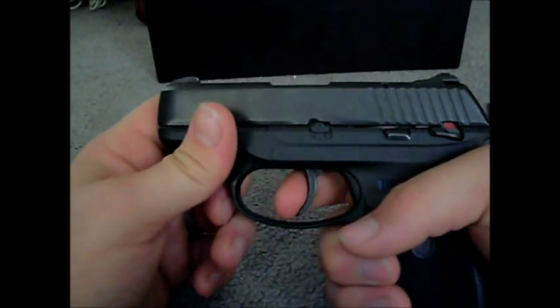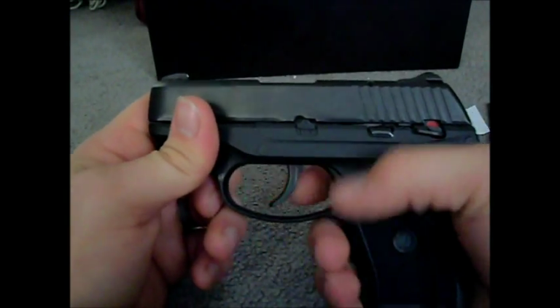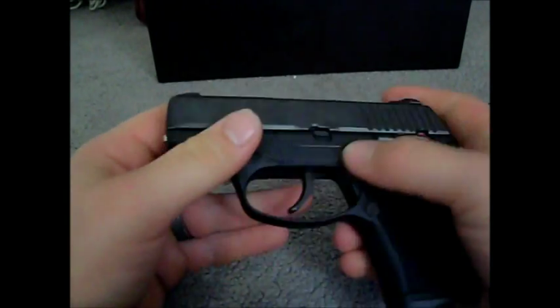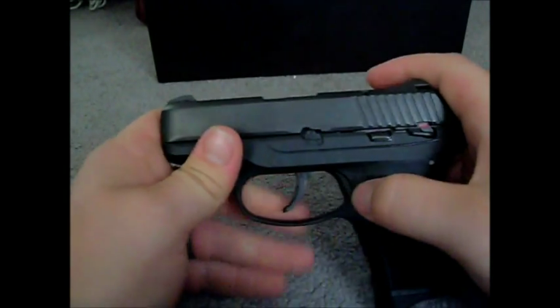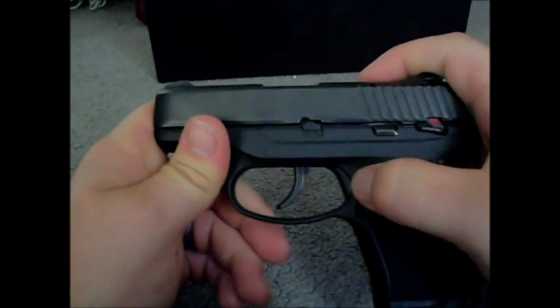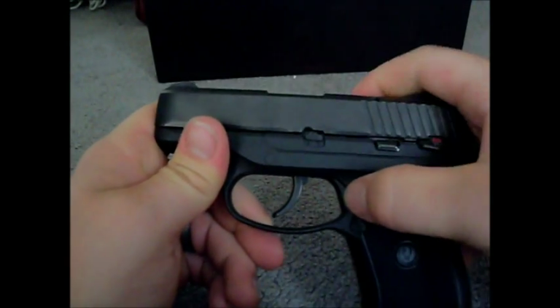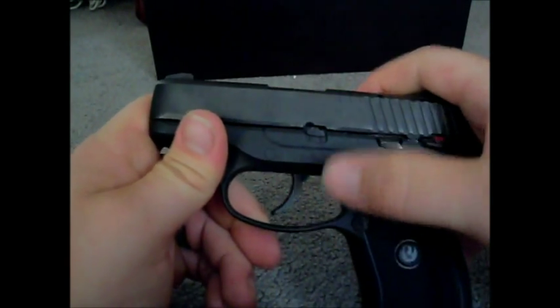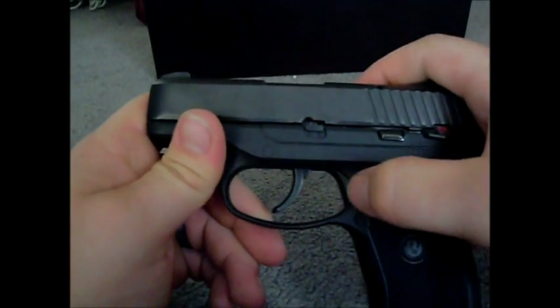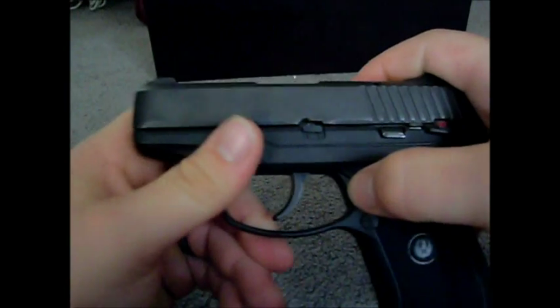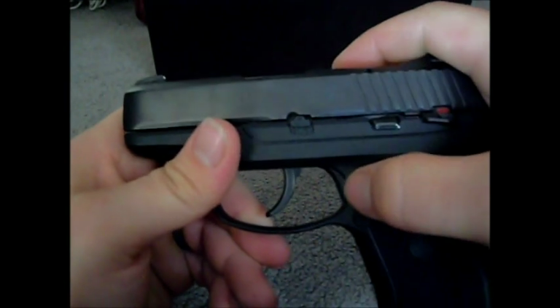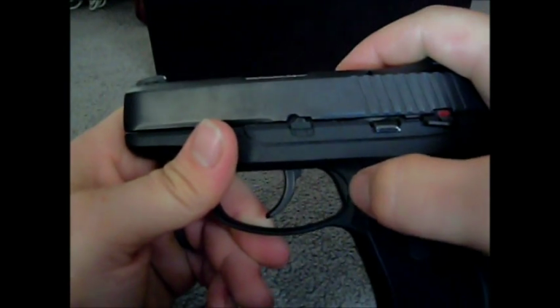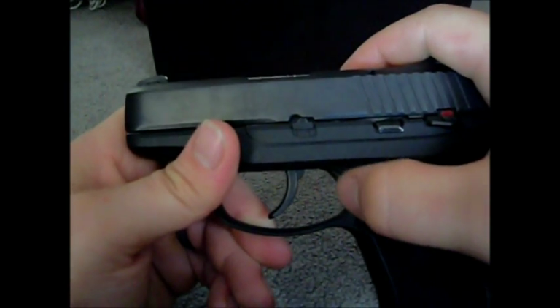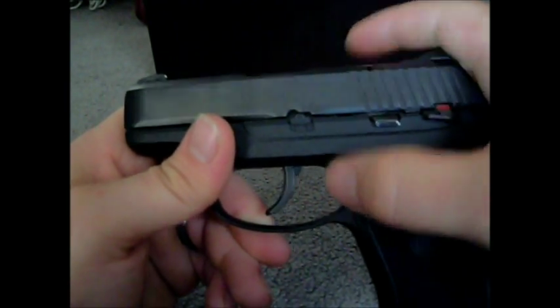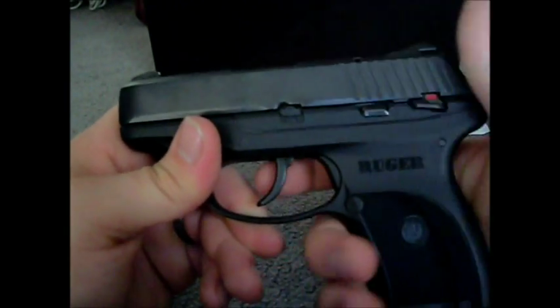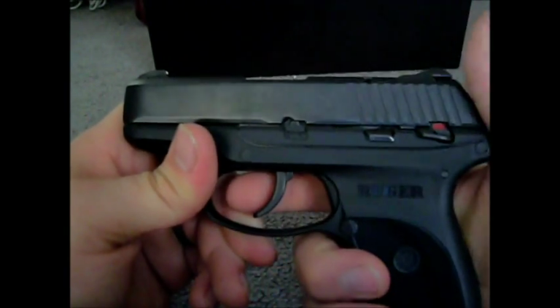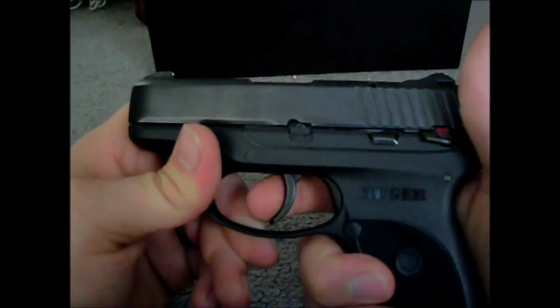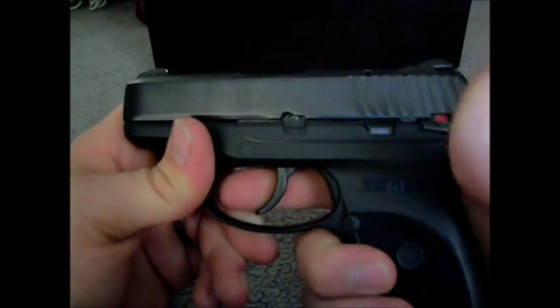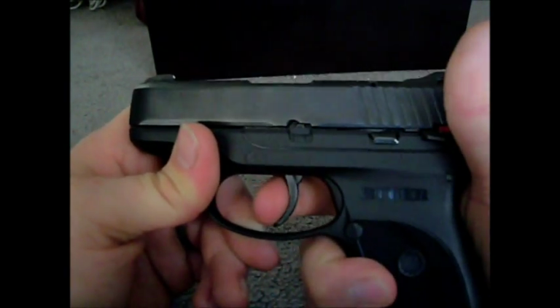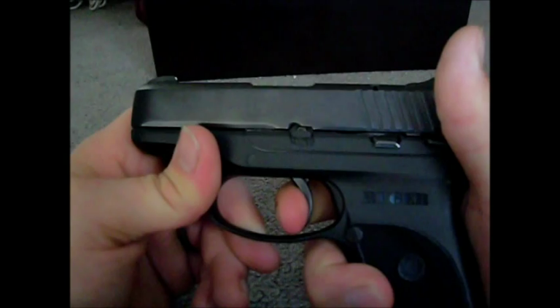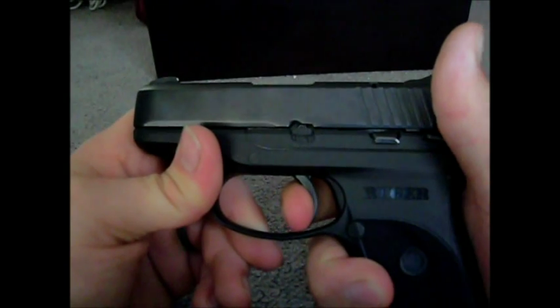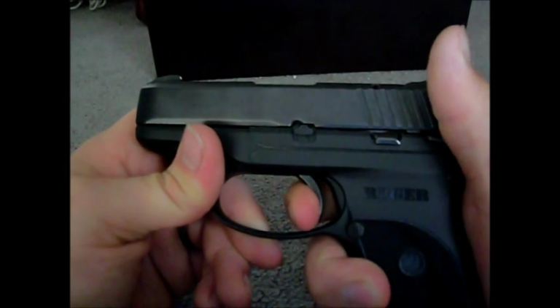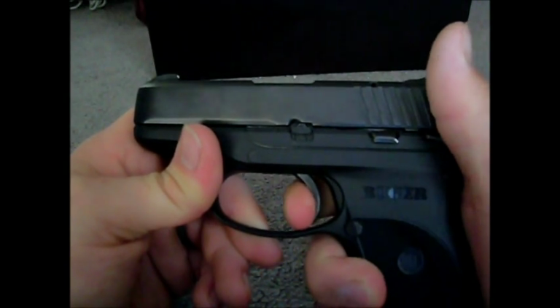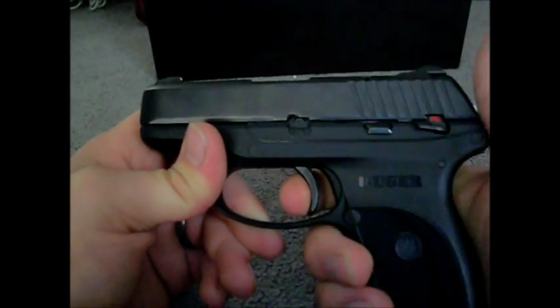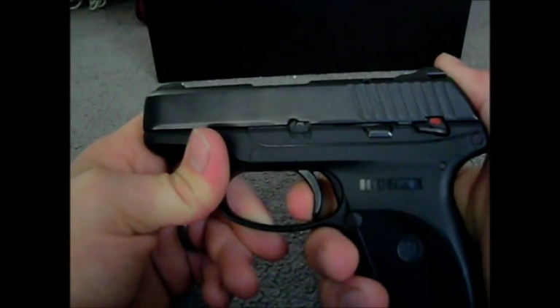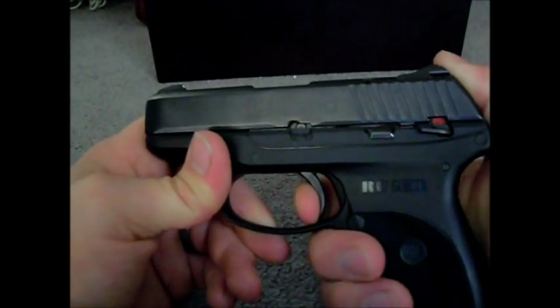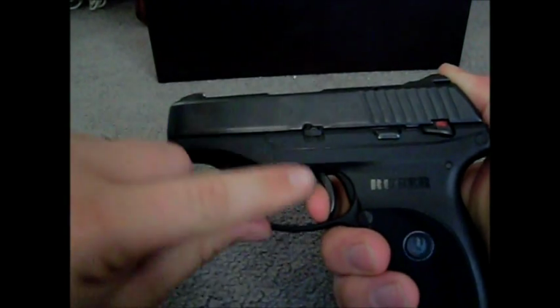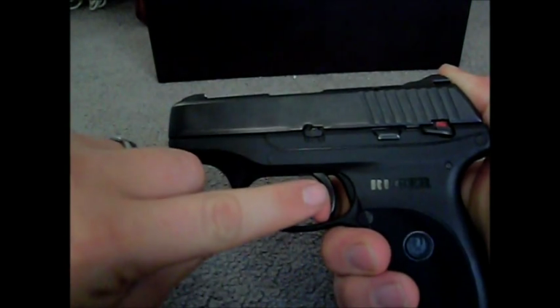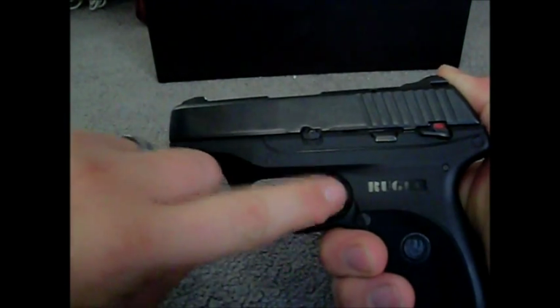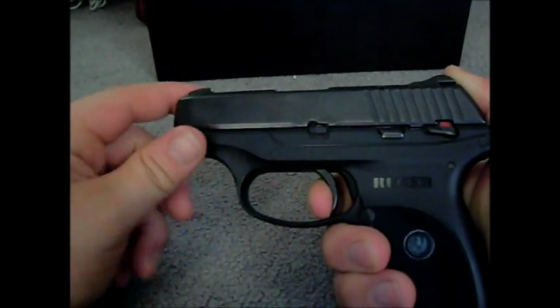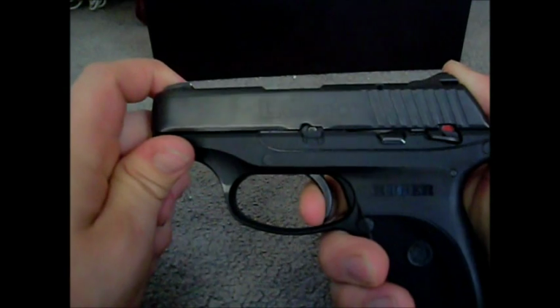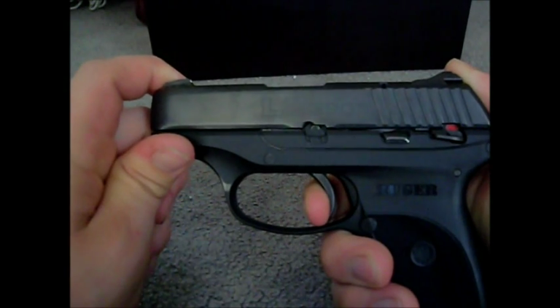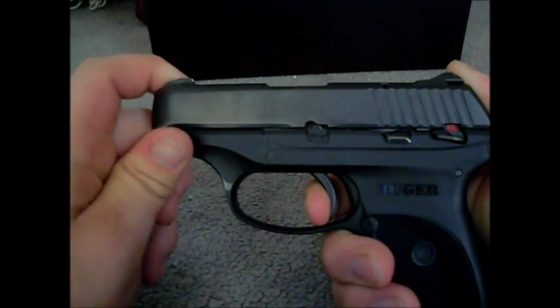It provides a shorter length of trigger pull. Instead of having the trigger break all the way at the back of the frame back into here, the trigger breaks right there and stops. It doesn't go back any farther — that's all it does.